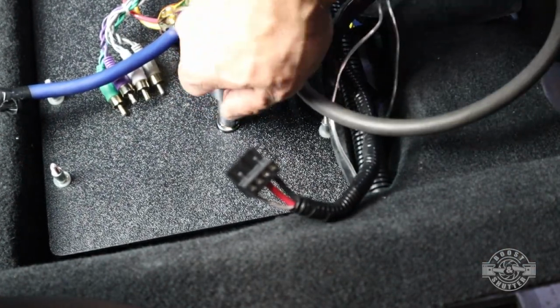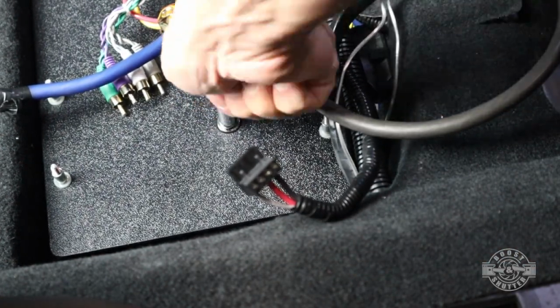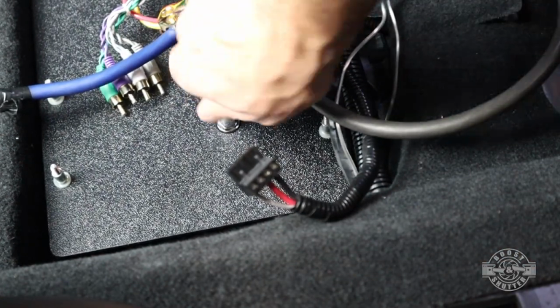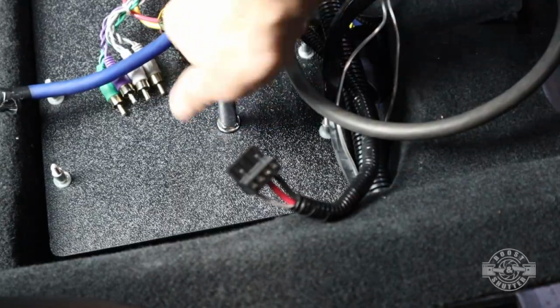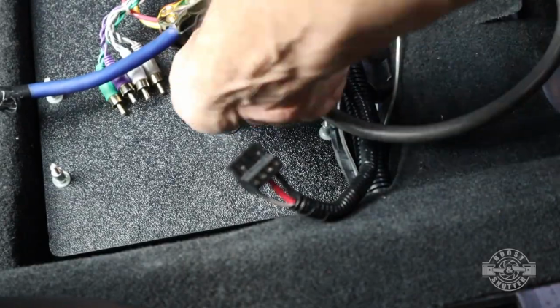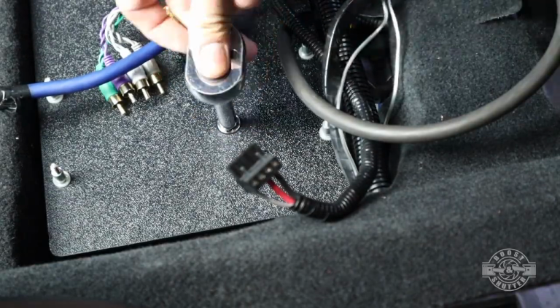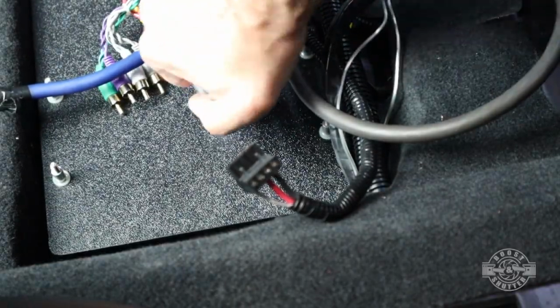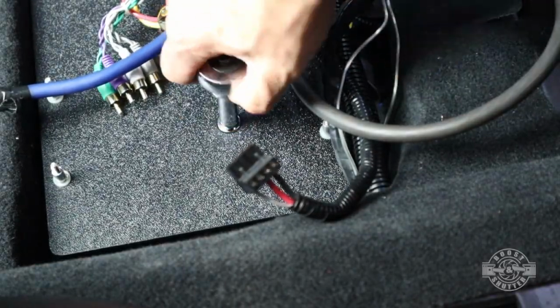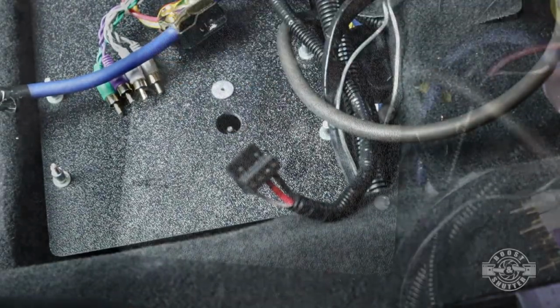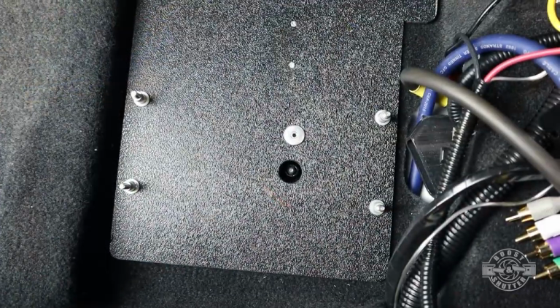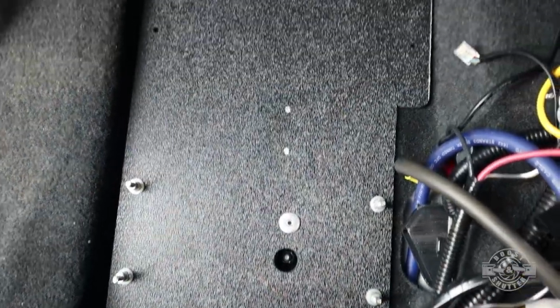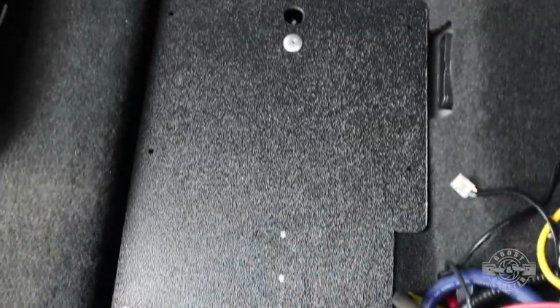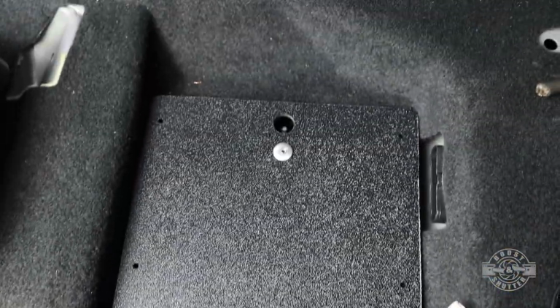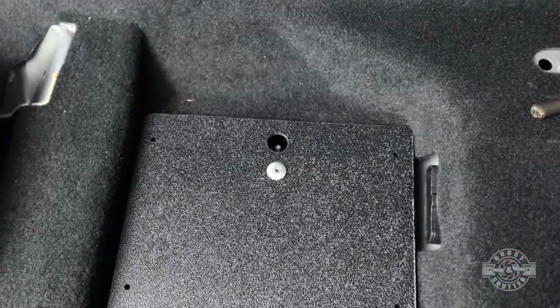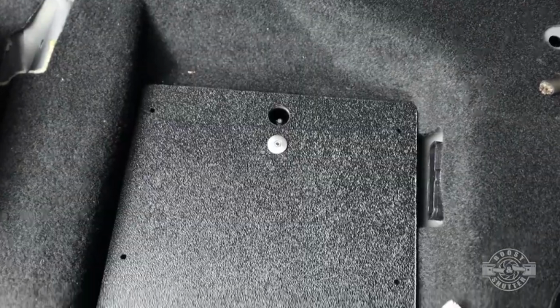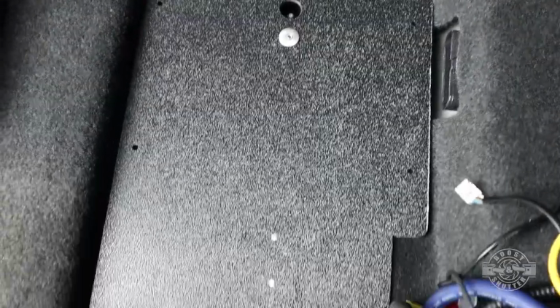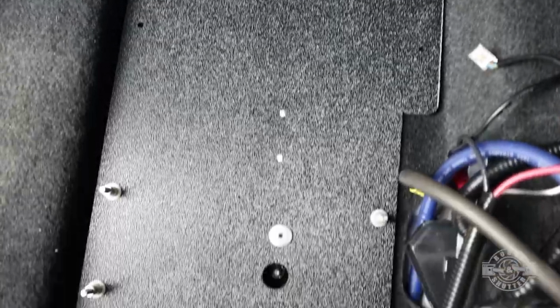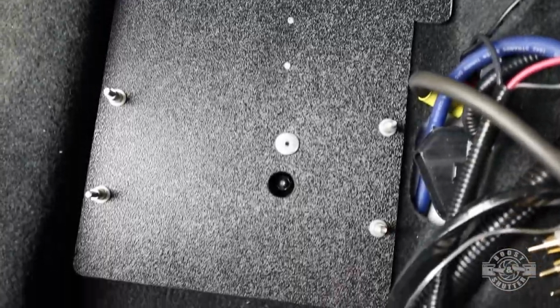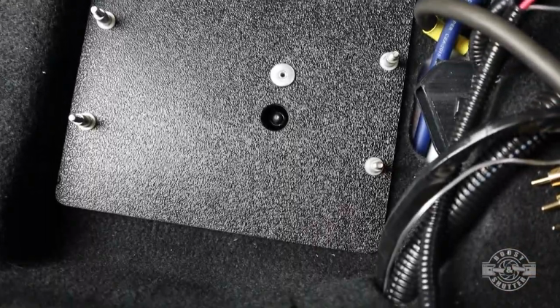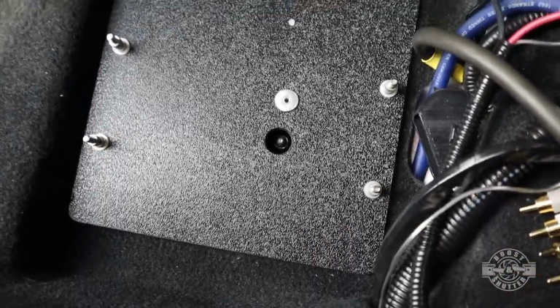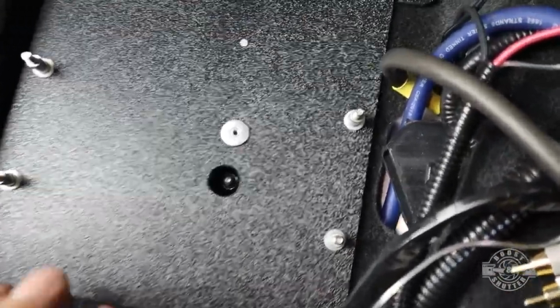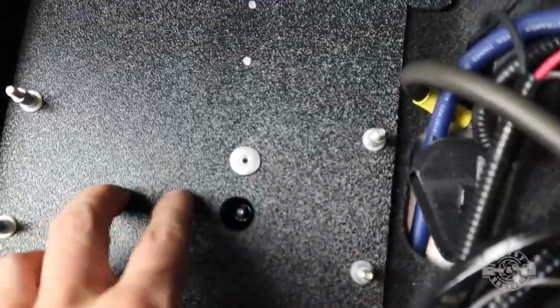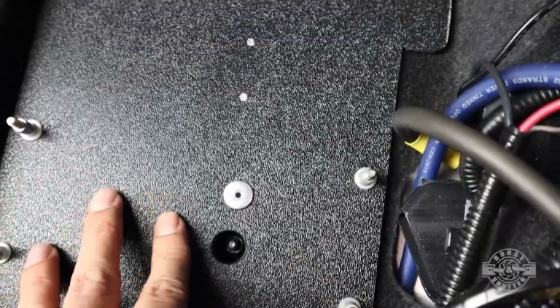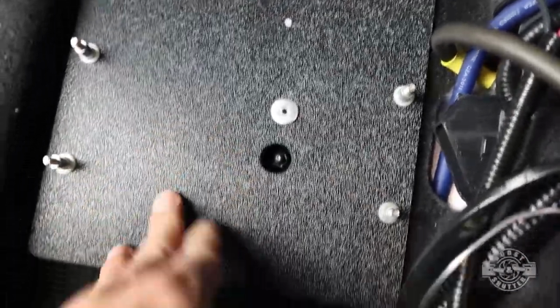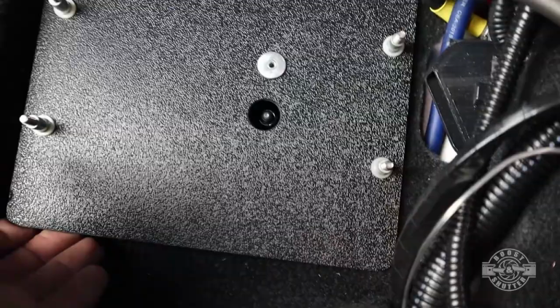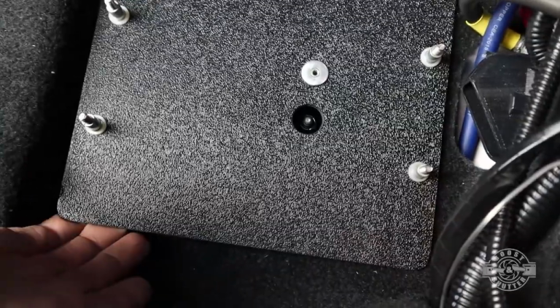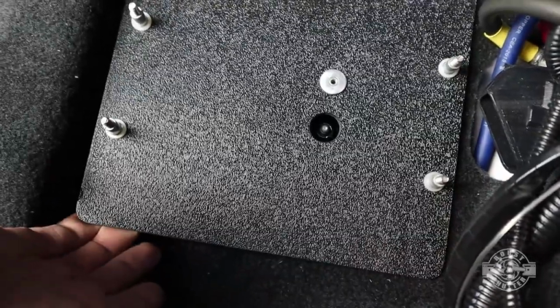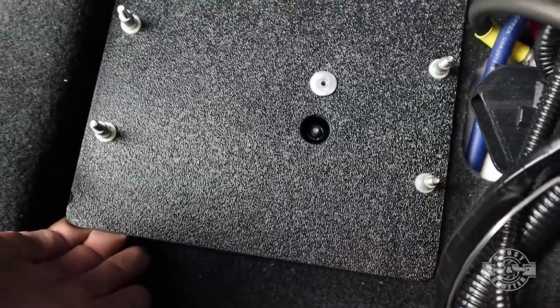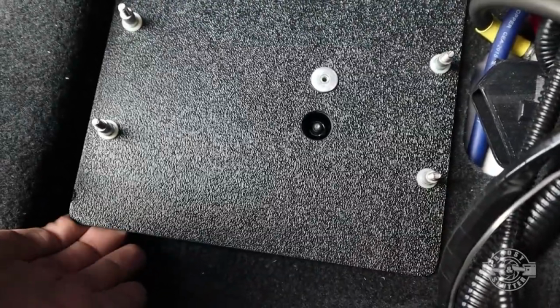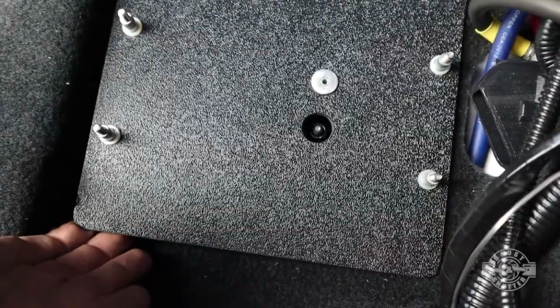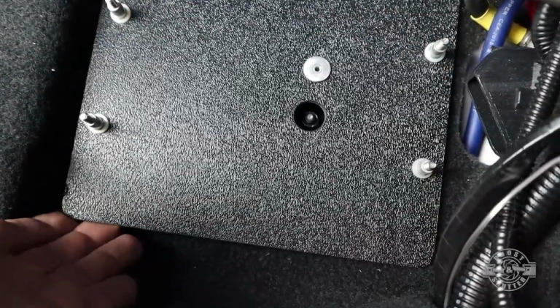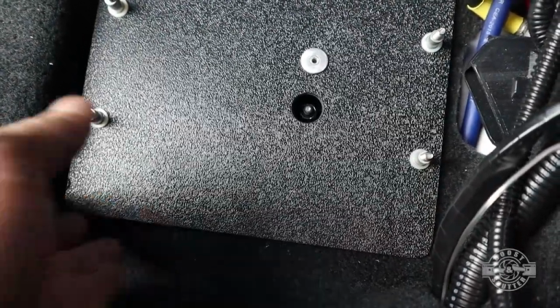And then I'm just going to tighten it through the hole I drilled earlier. Here's the finished product before I installed the components onto it — it came out very nice. It does have a bit of flex to it, which I like because the STI is a pretty rough ride, so it spares the amplifiers from excessive vibration.